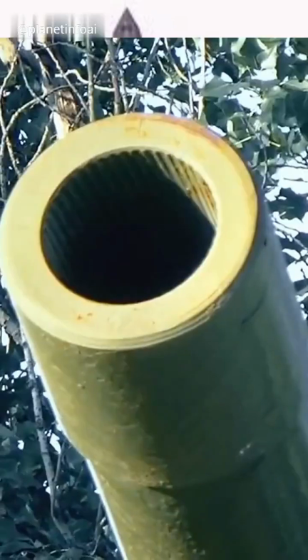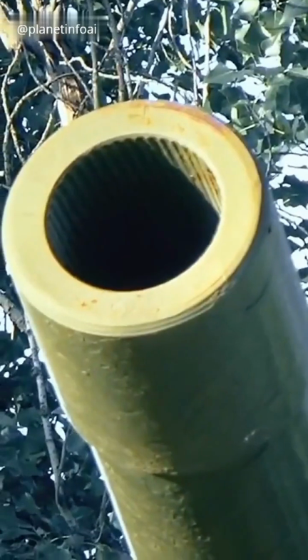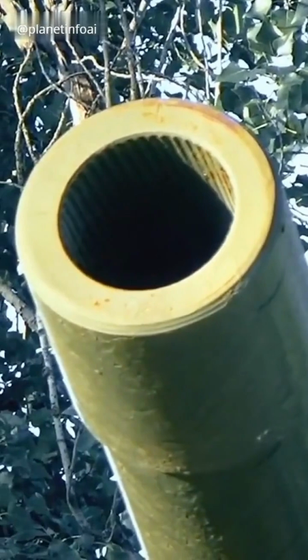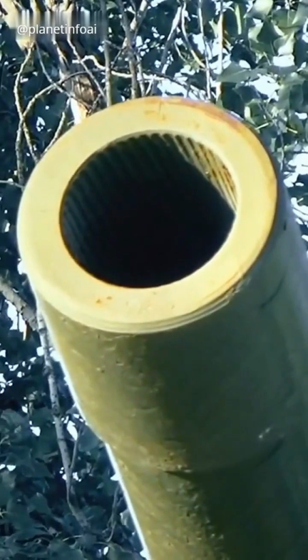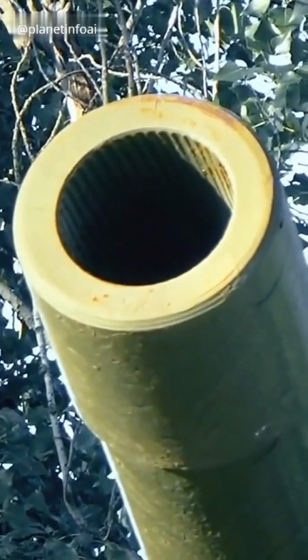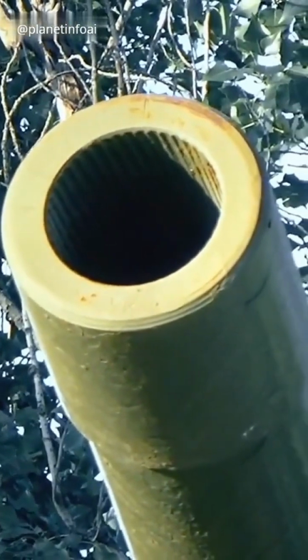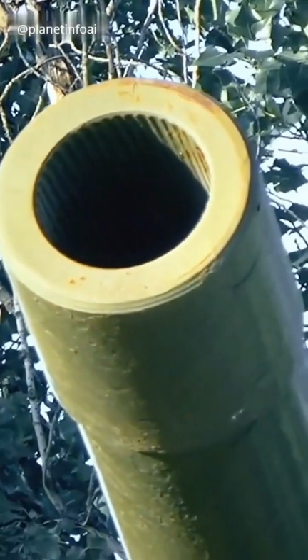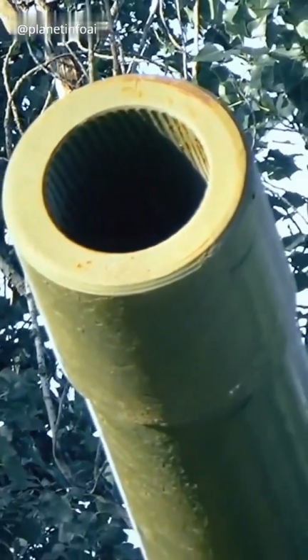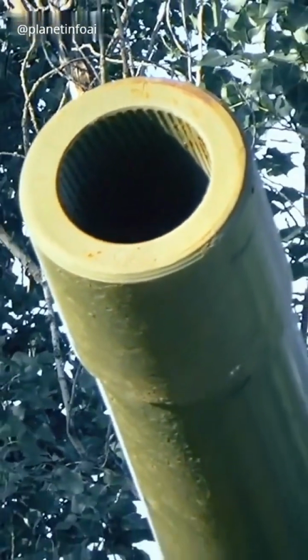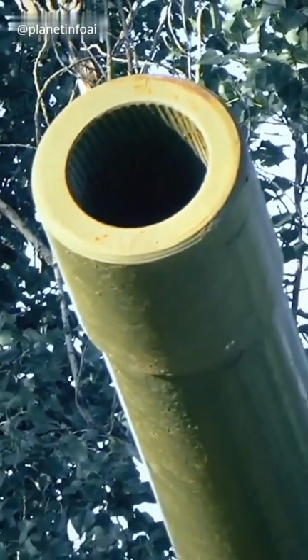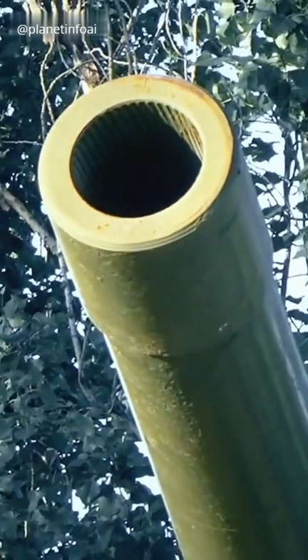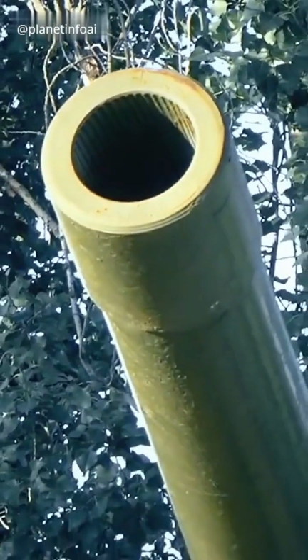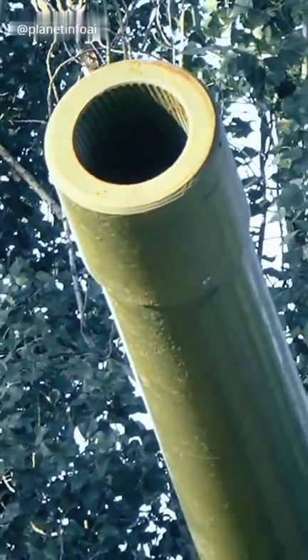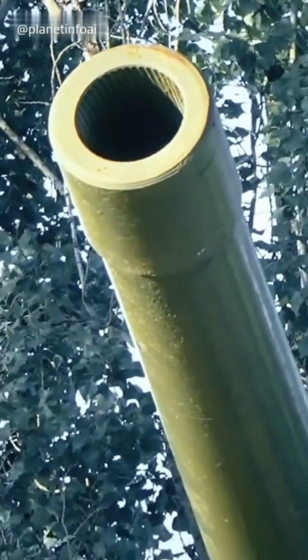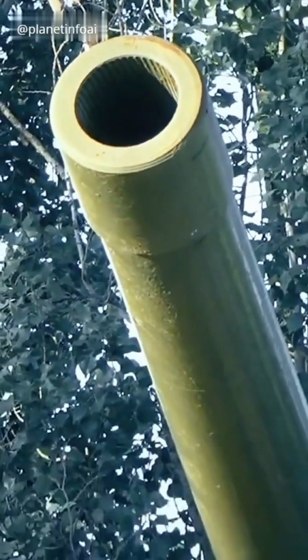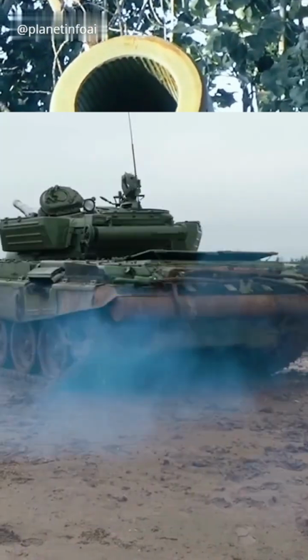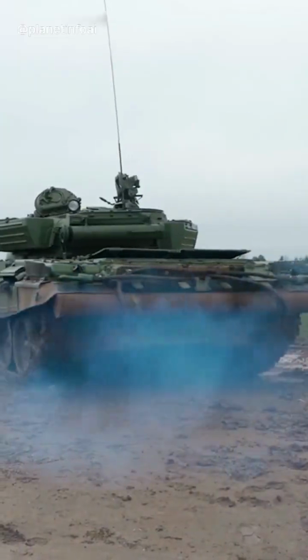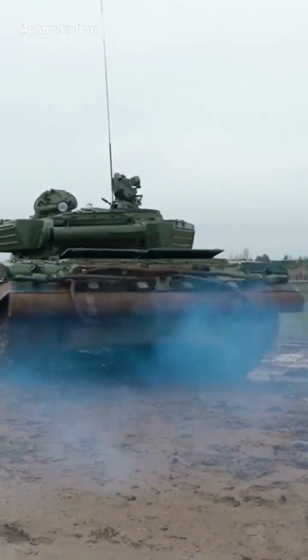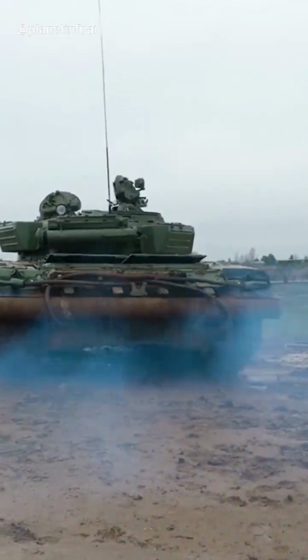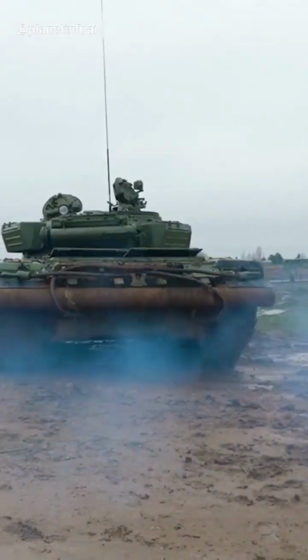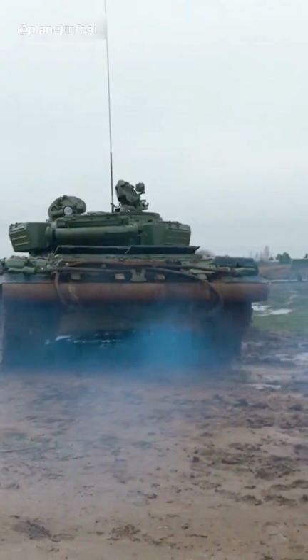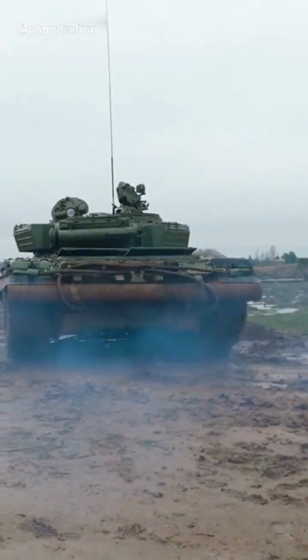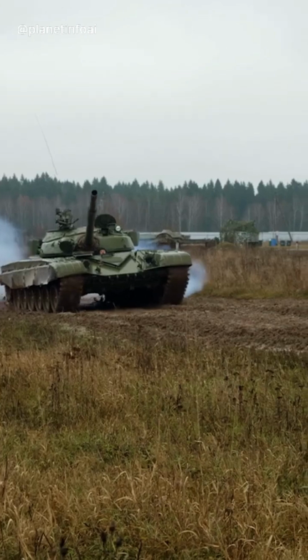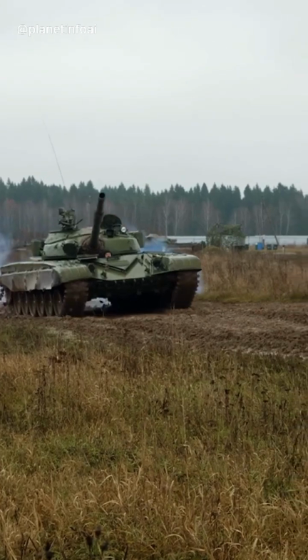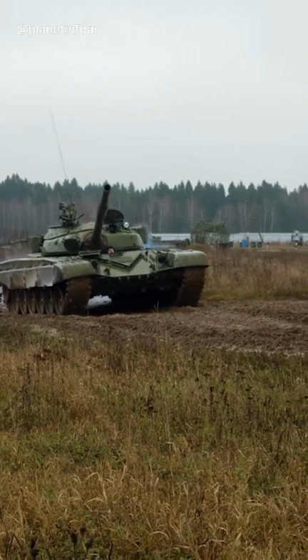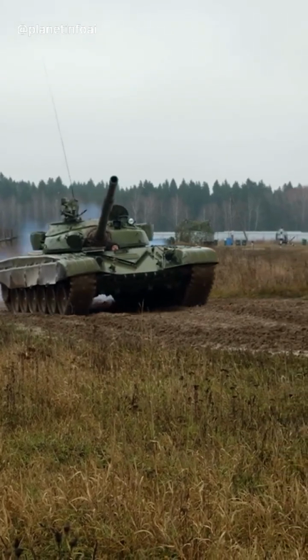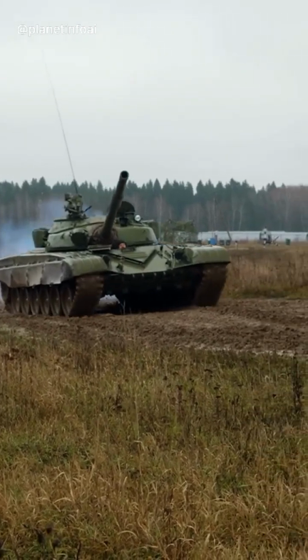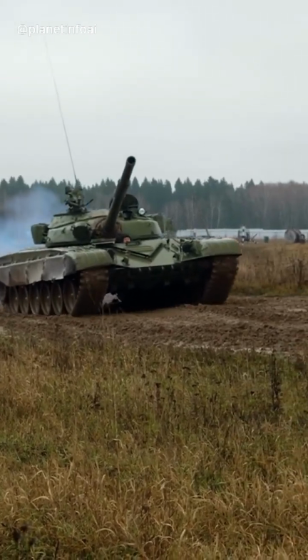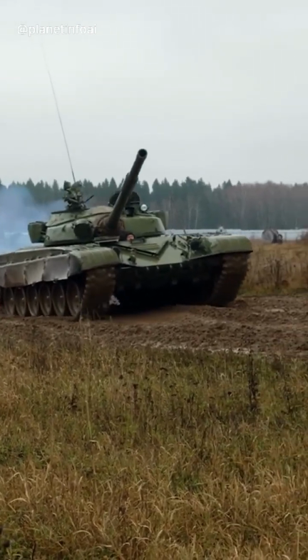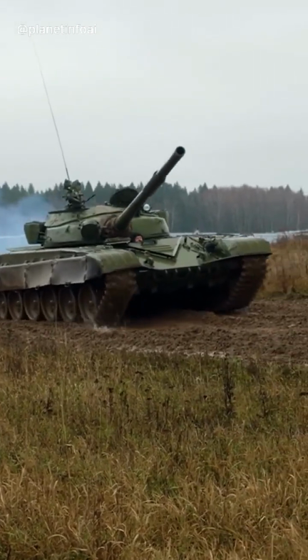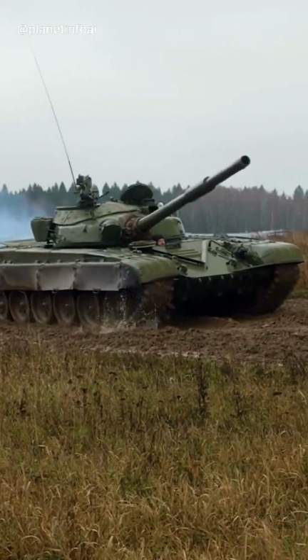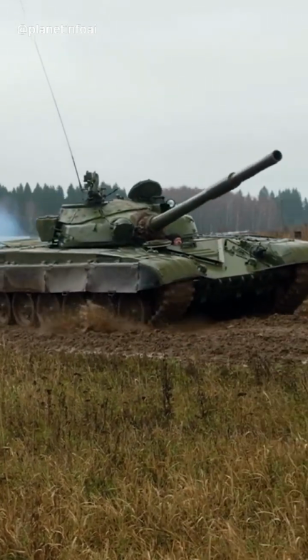Rifled barrels were used for centuries, but as tank armor got thicker, ammunition needed to change. That's why we saw a switch to smoothbore barrels in the 1960s with the Soviet T-64, and later in Western tanks.